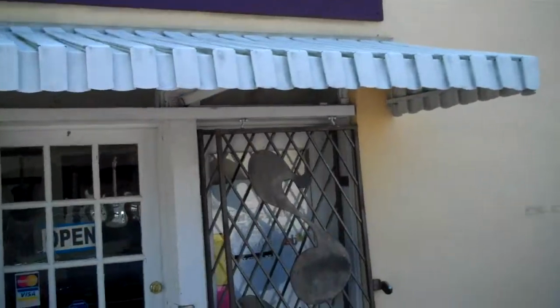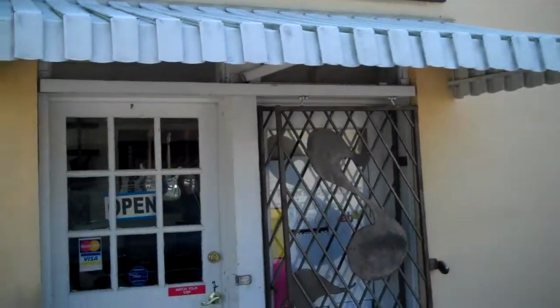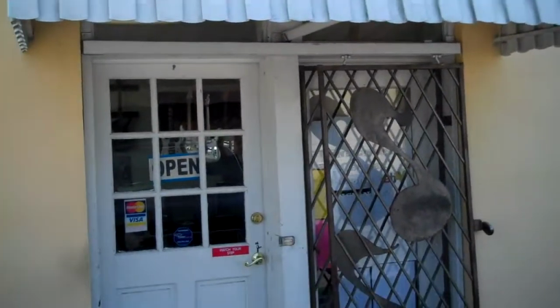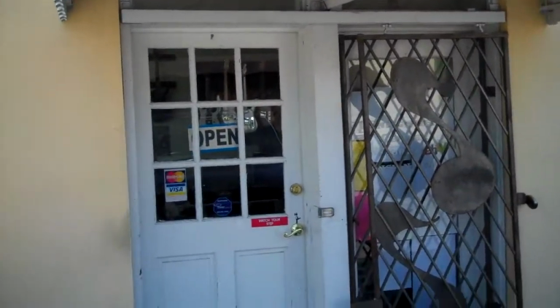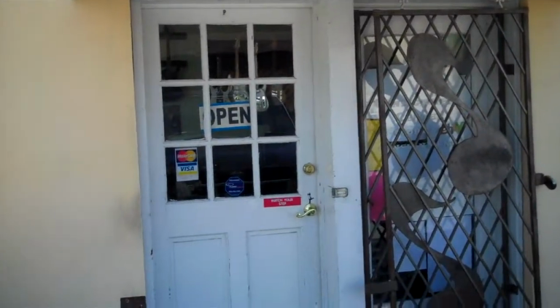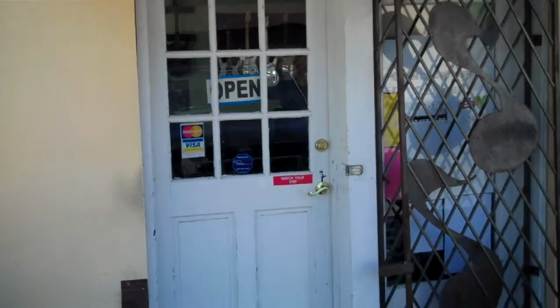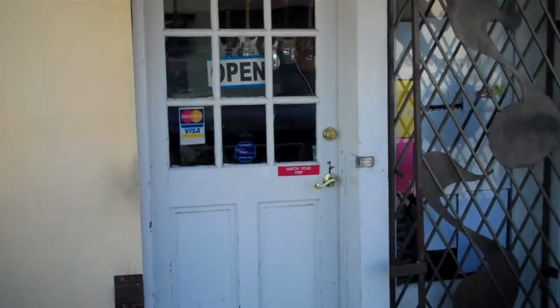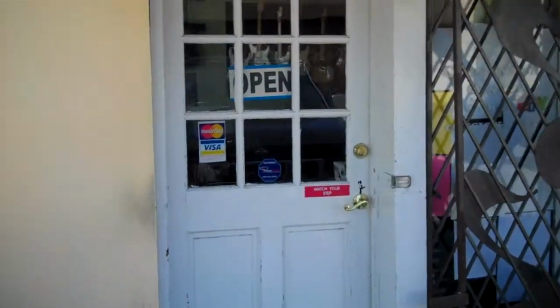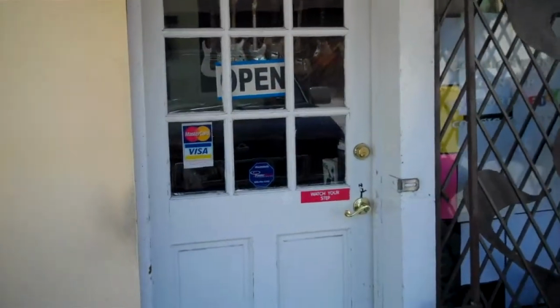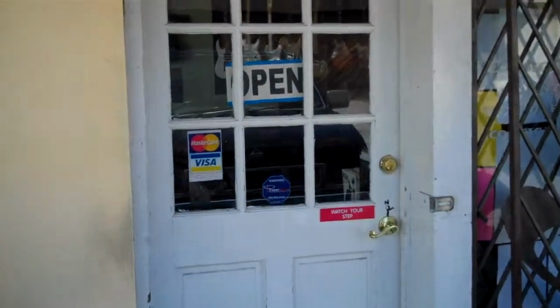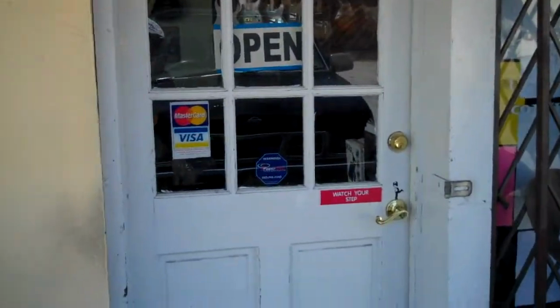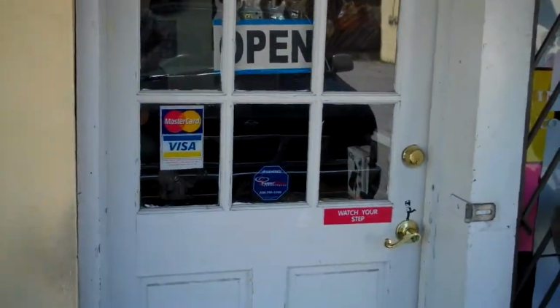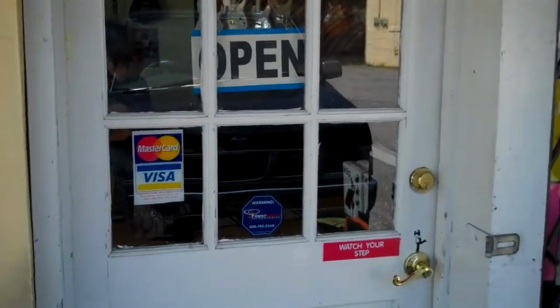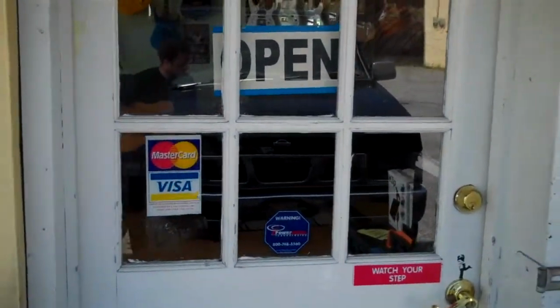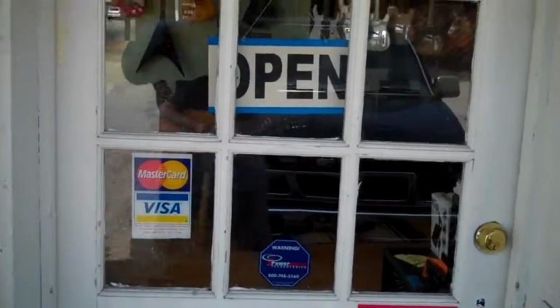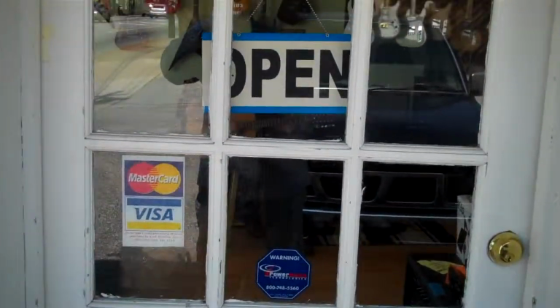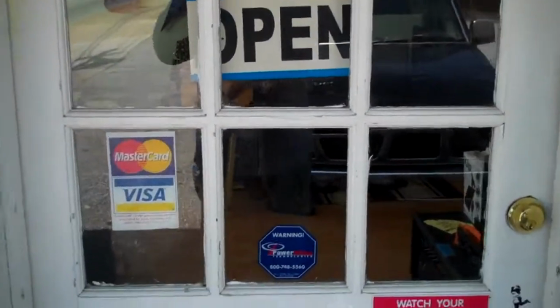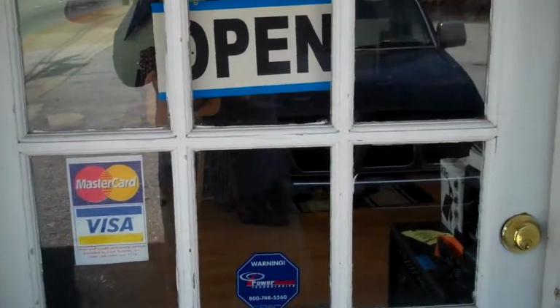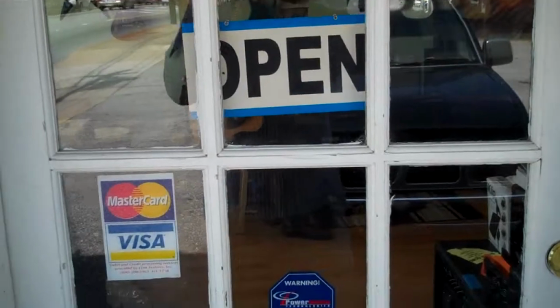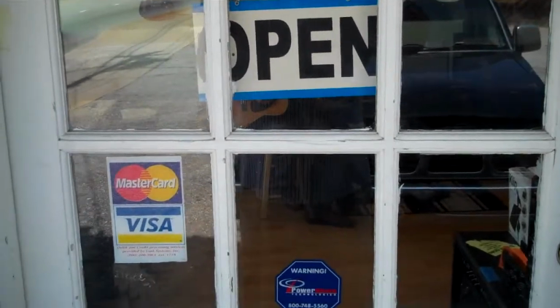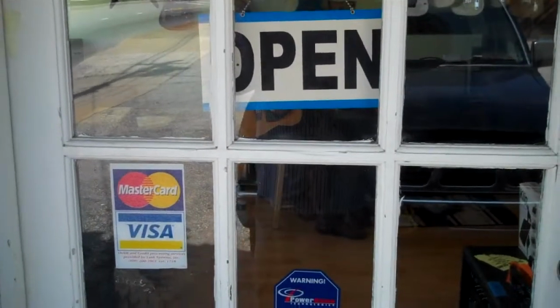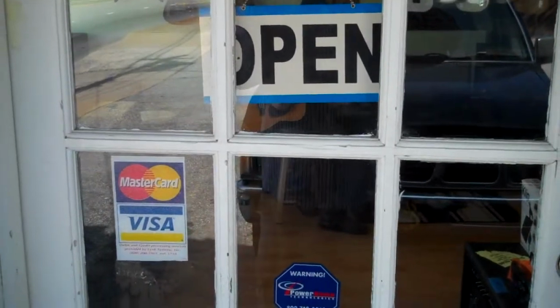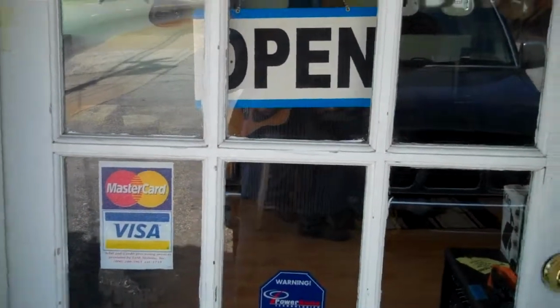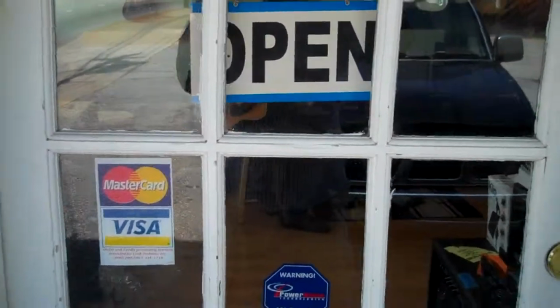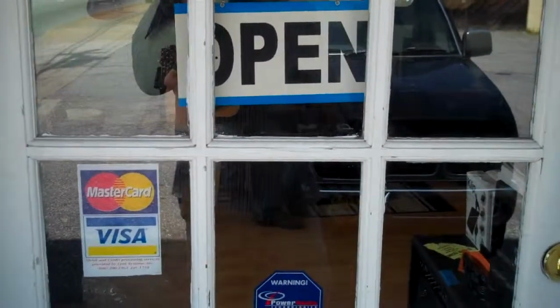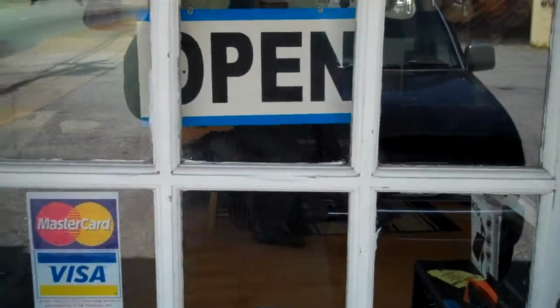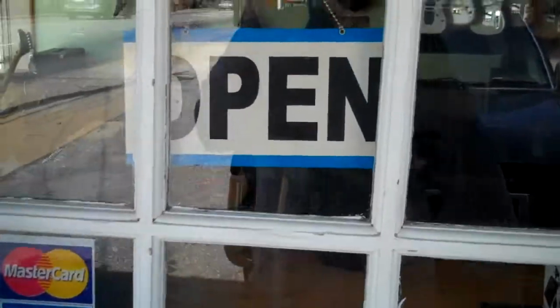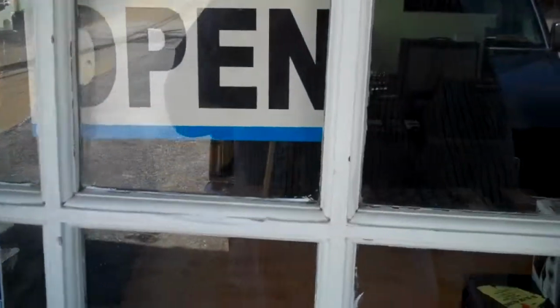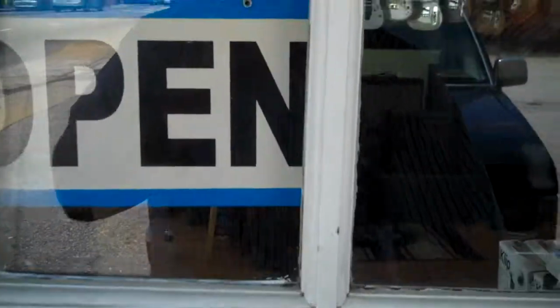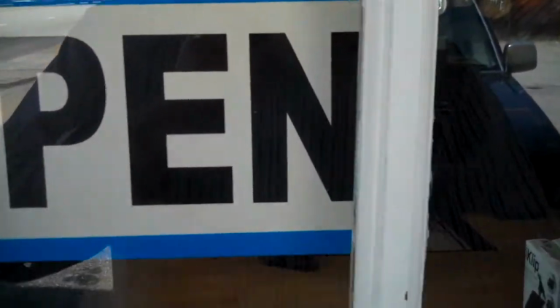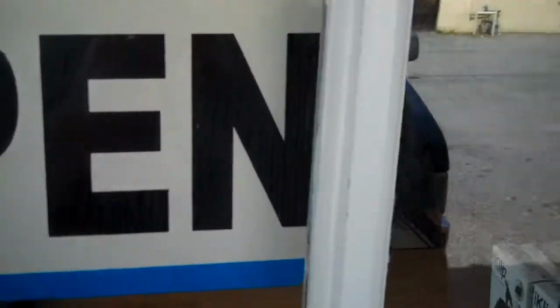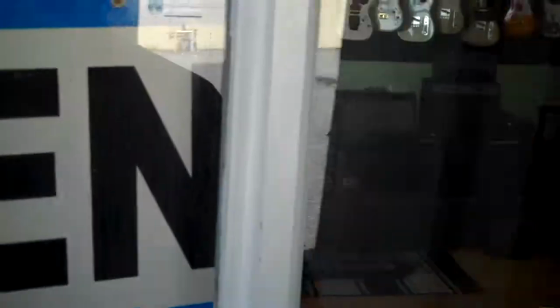What's up Asheville? This is Tim with RelyLocalAsheville.com. We're here at the Guitar Trader in West Asheville, 732 Haywood Road. Let's step inside and see all they have to offer.